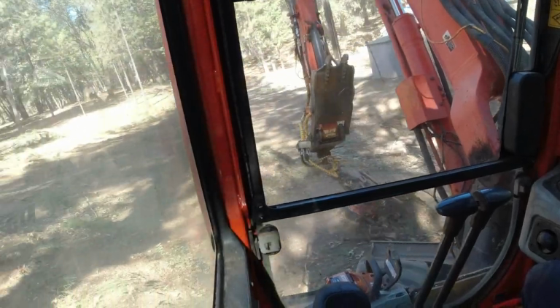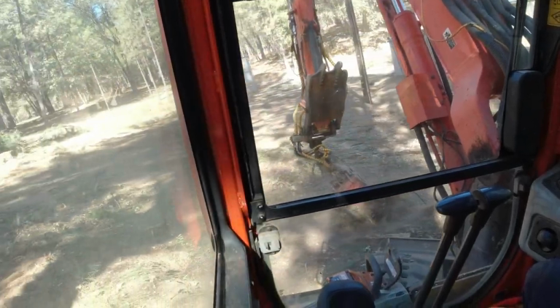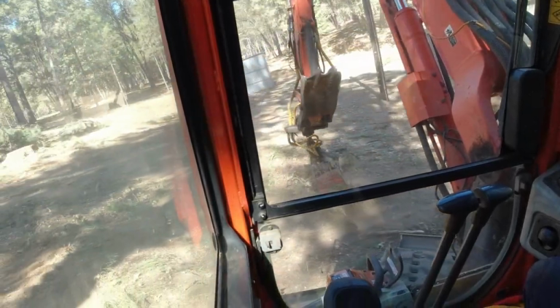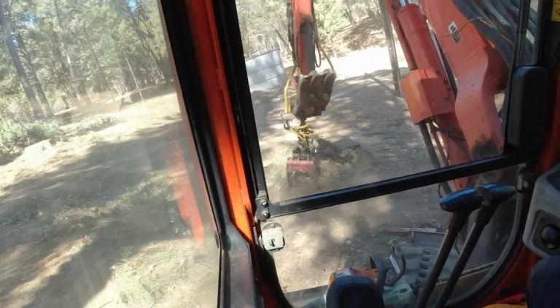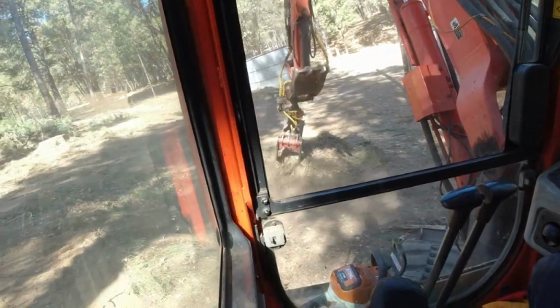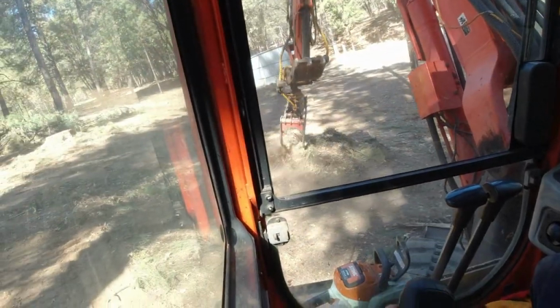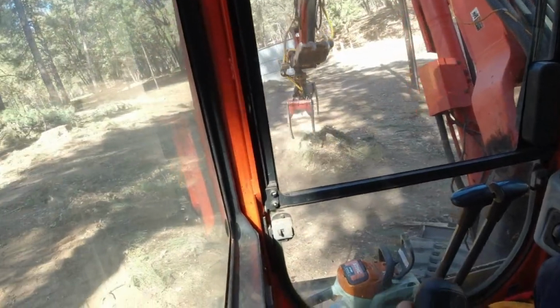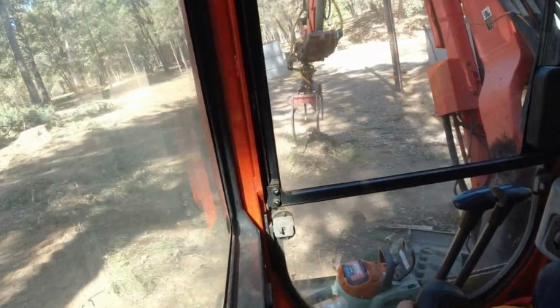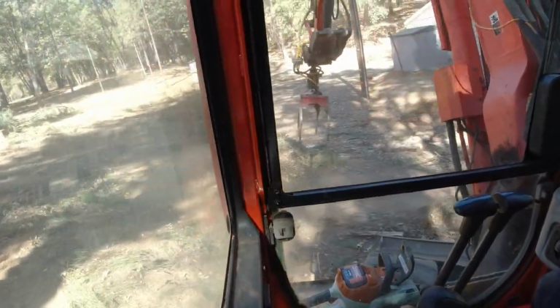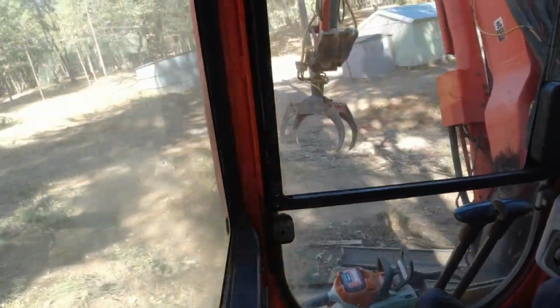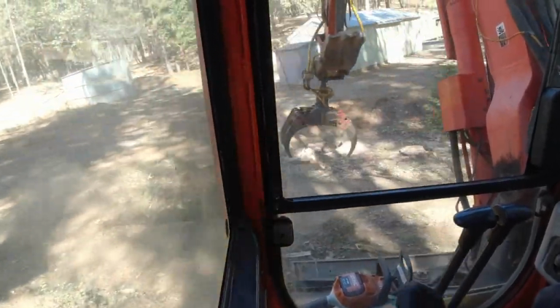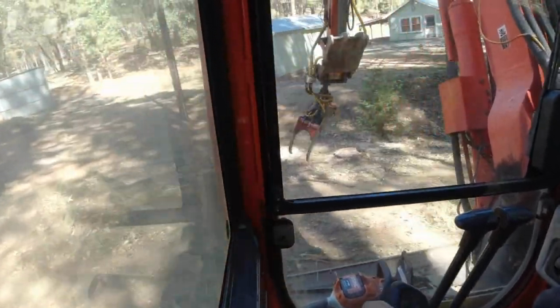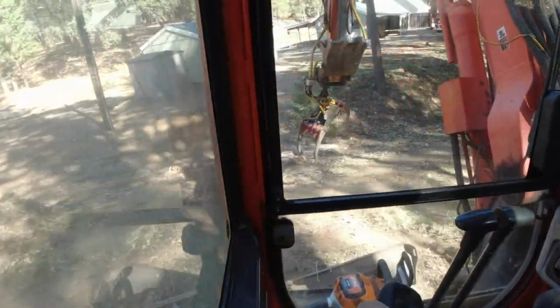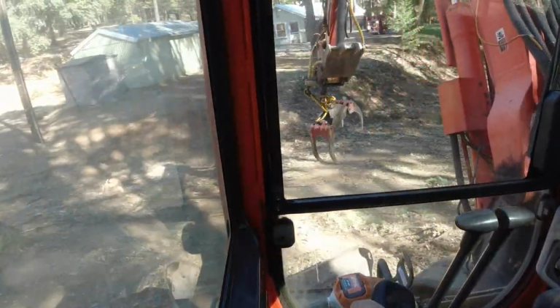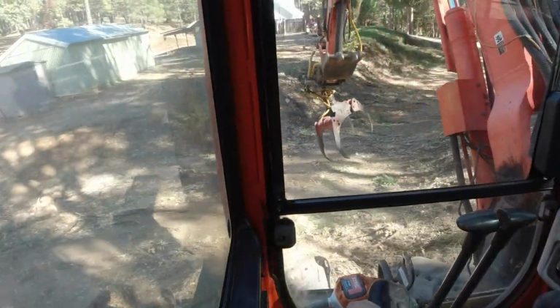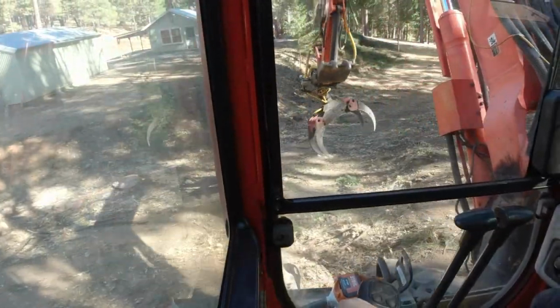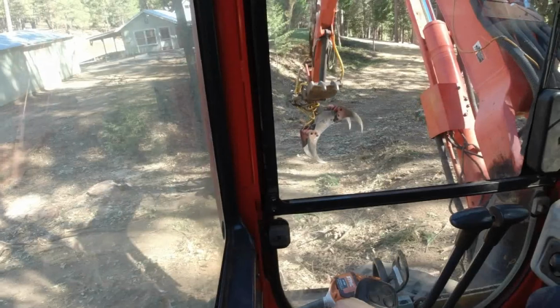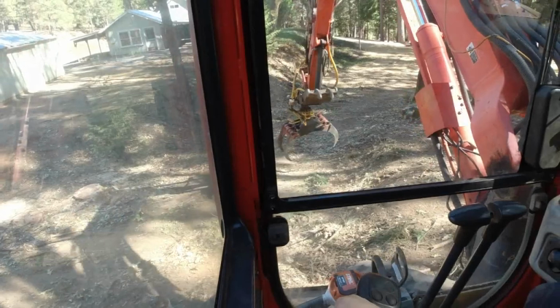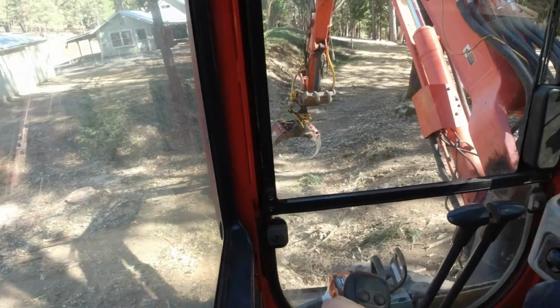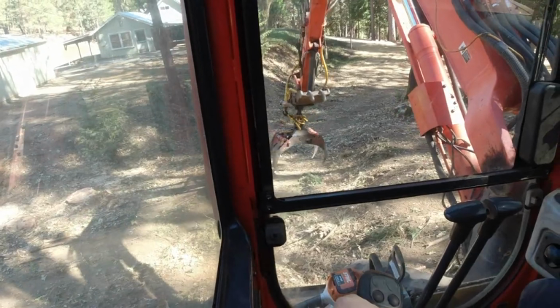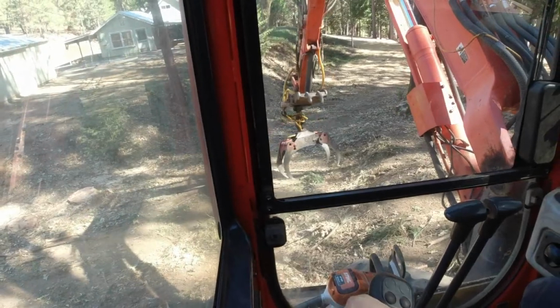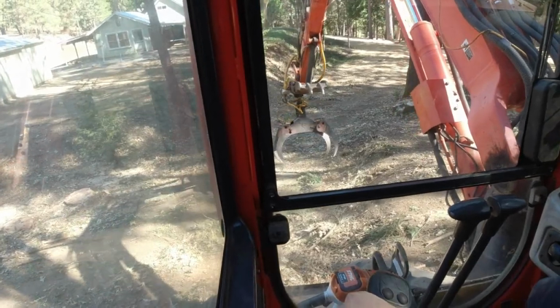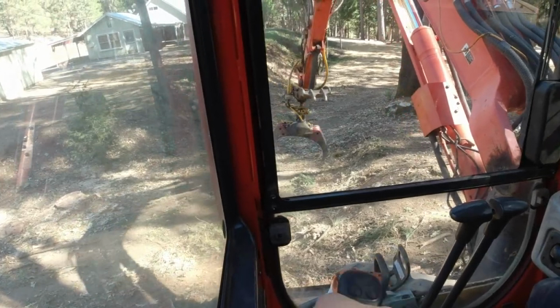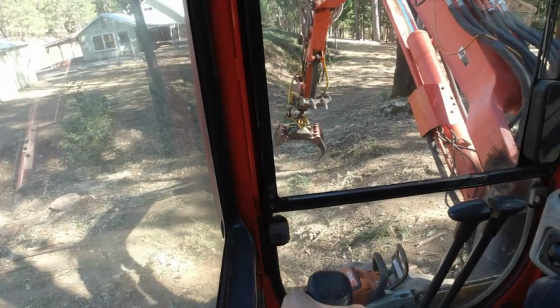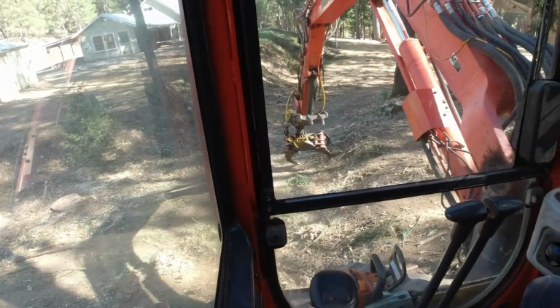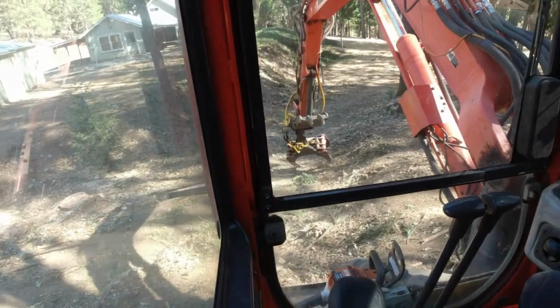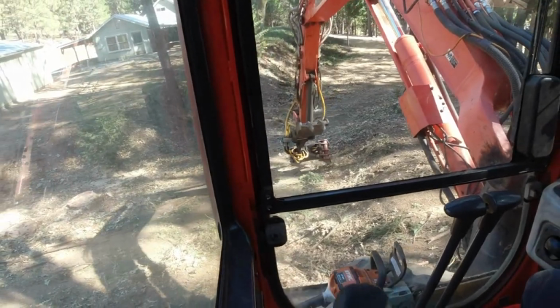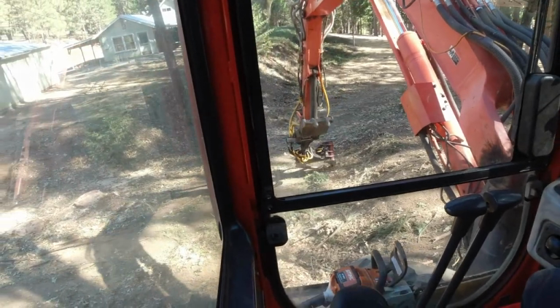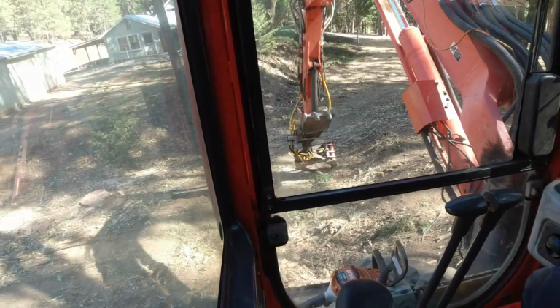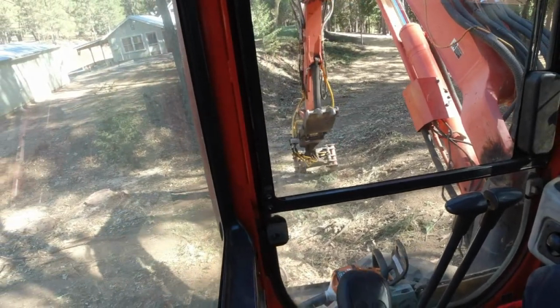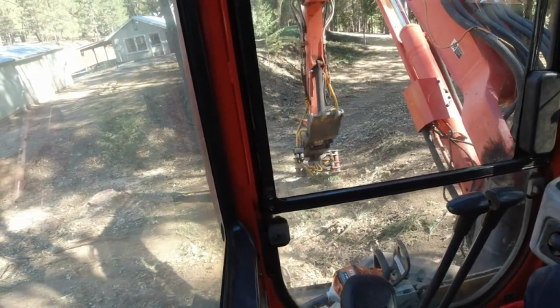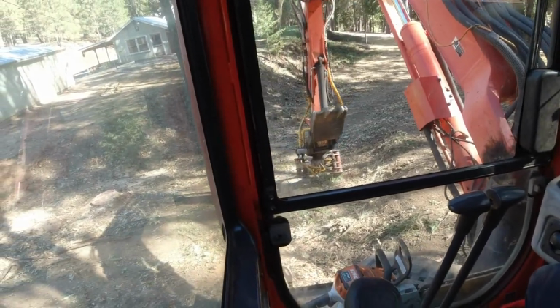Definitely a little bit easier to clean this up down here on the bank with this machine versus trying to get the skid steer into a spot that's difficult.